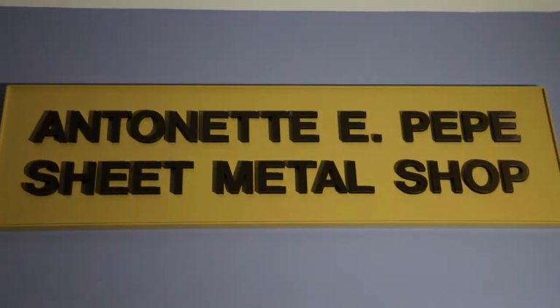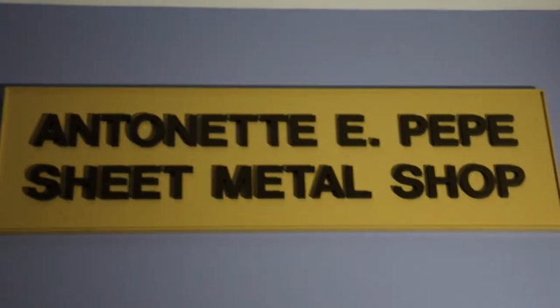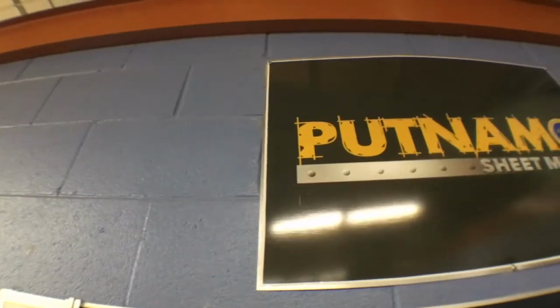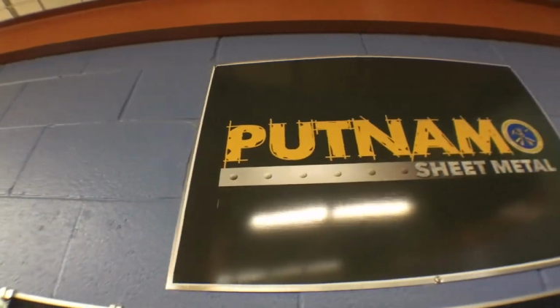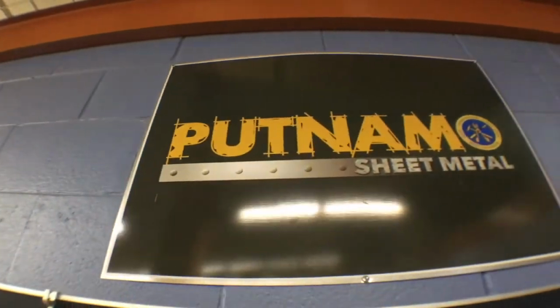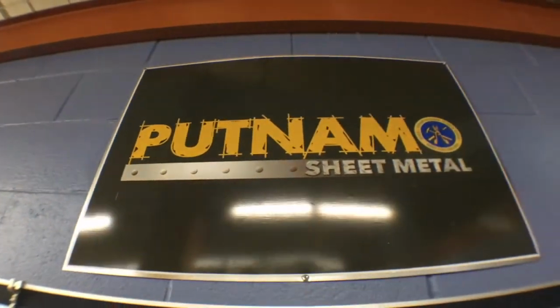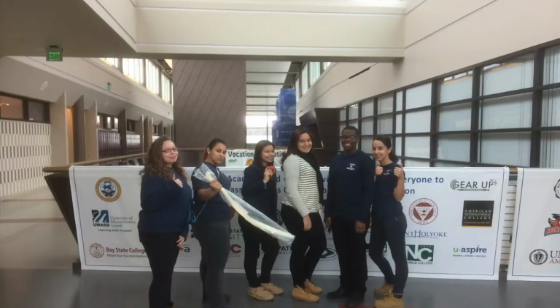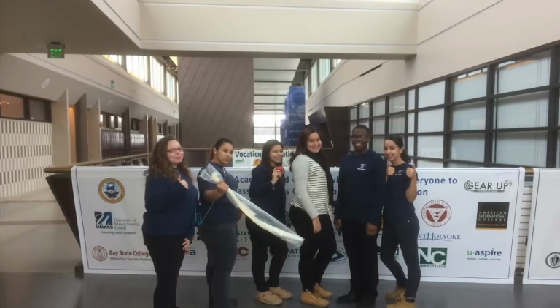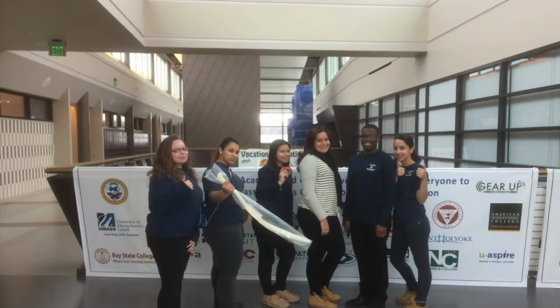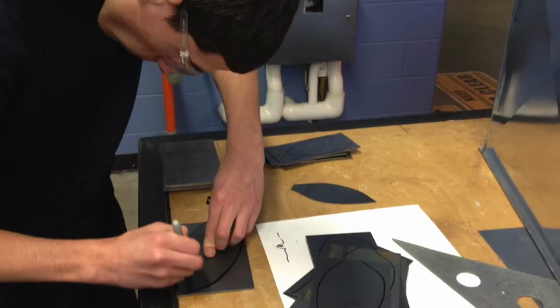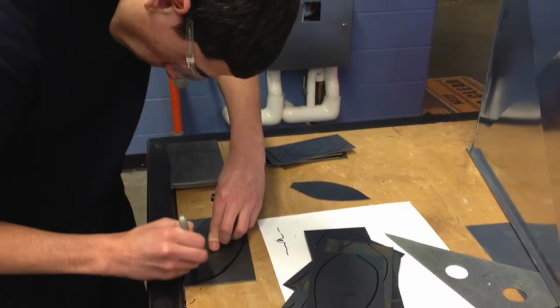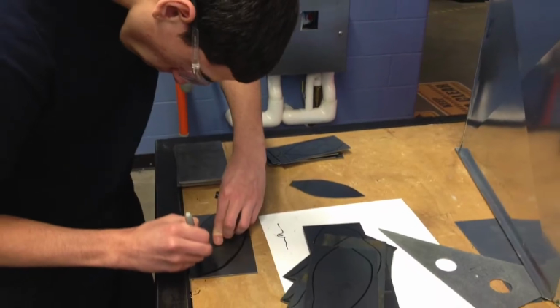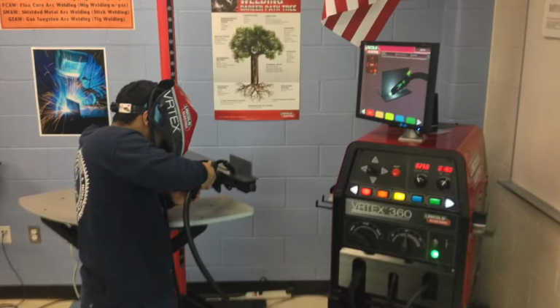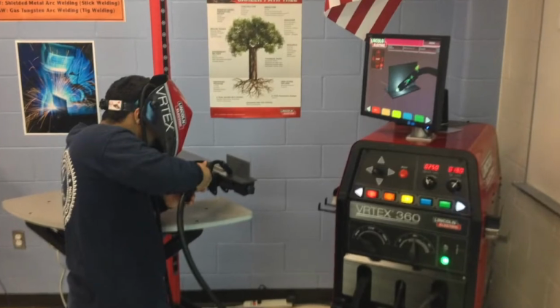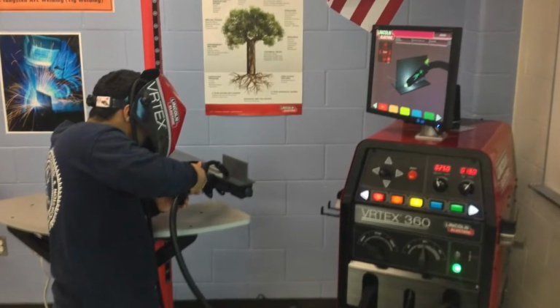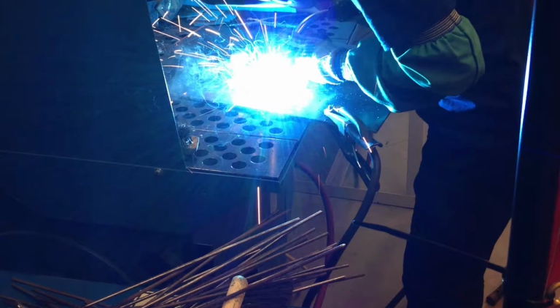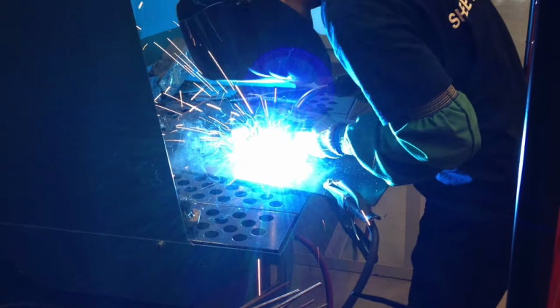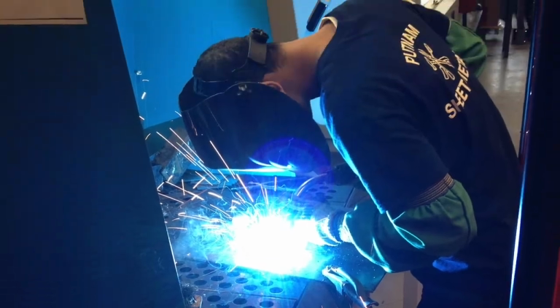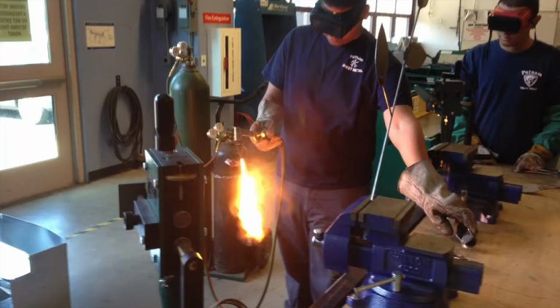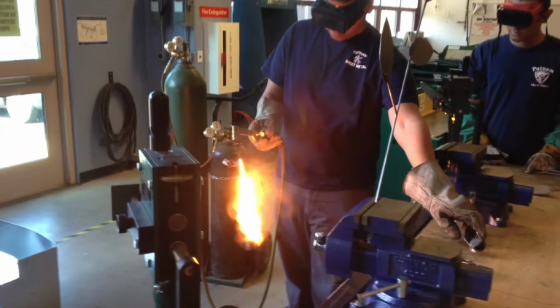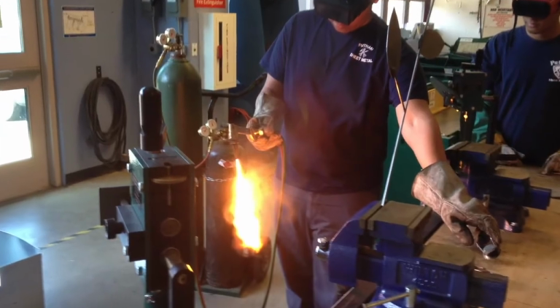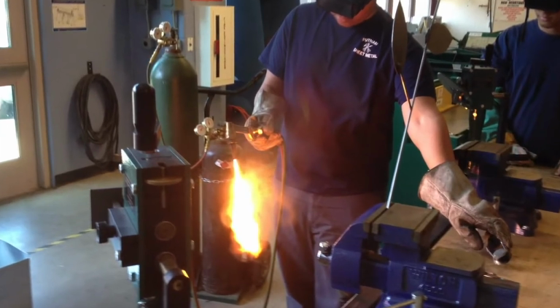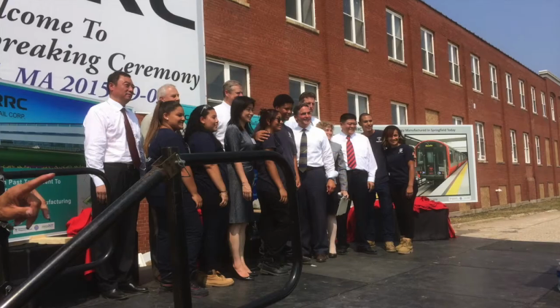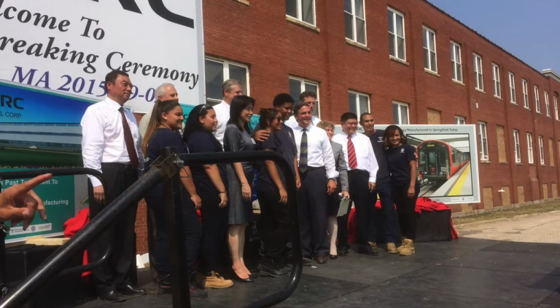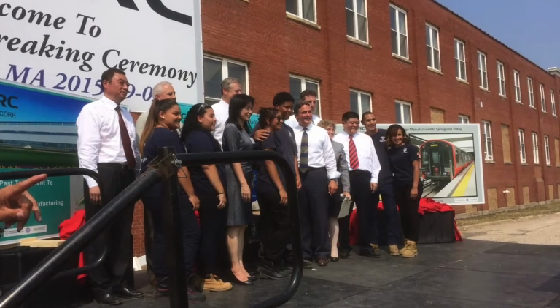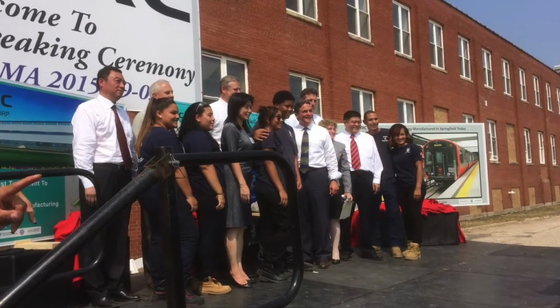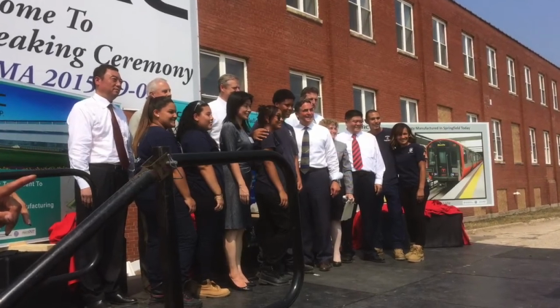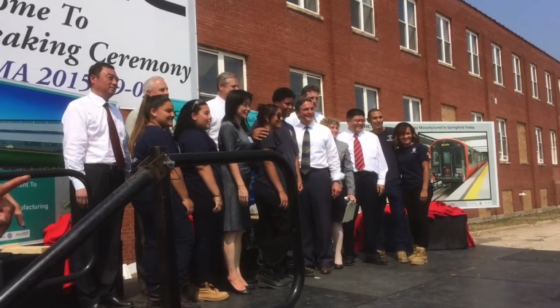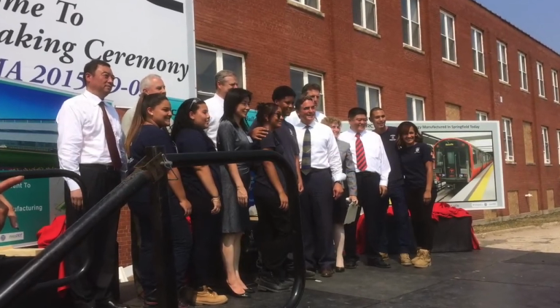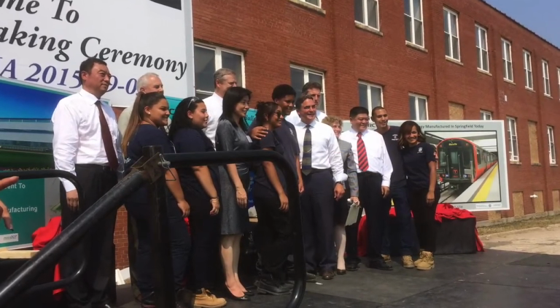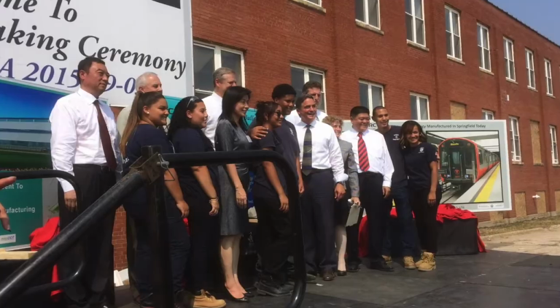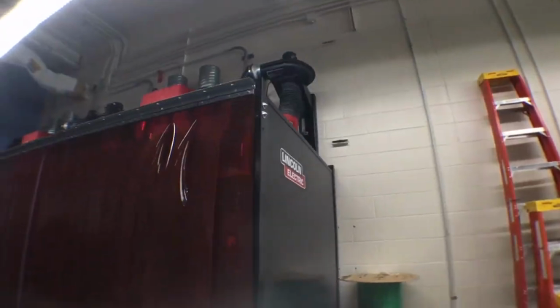Welcome to Sheet Metal. Sheet Metal fabricators are essential in the commercial, industrial, and residential construction fields. Mostly known for their ability to build and install fittings and ductwork used in heating, ventilation, and air conditioning systems.